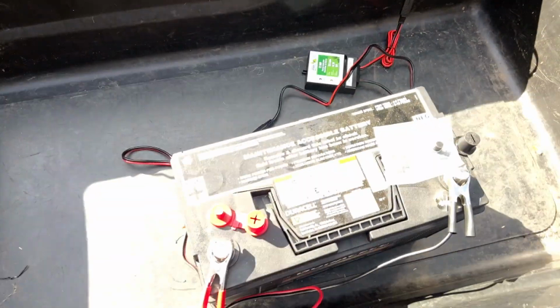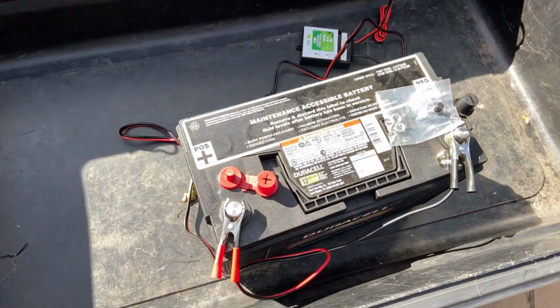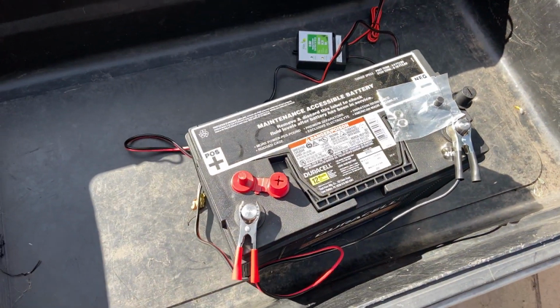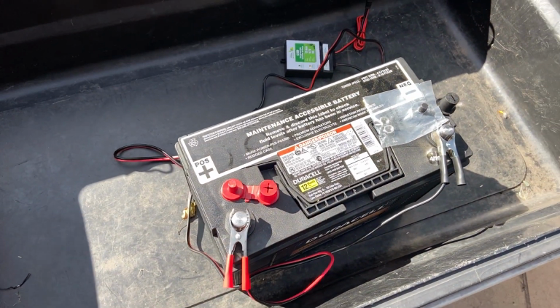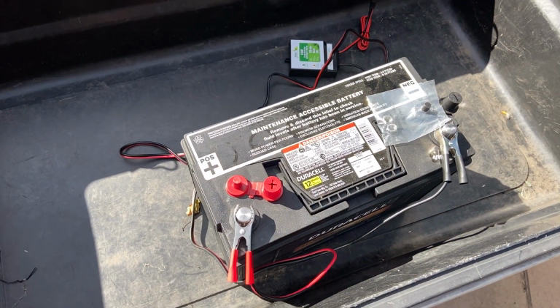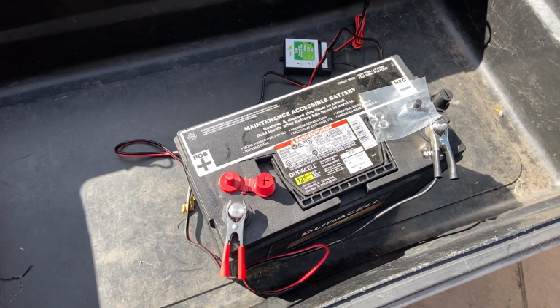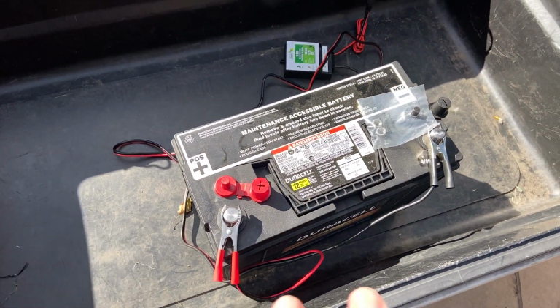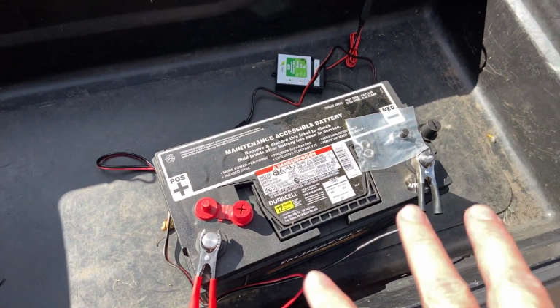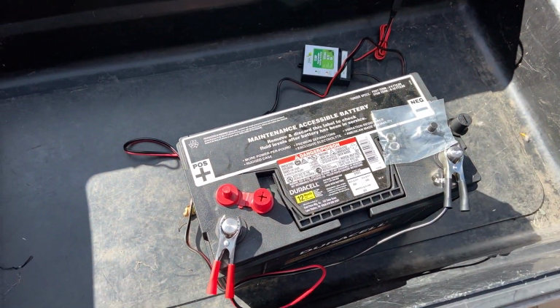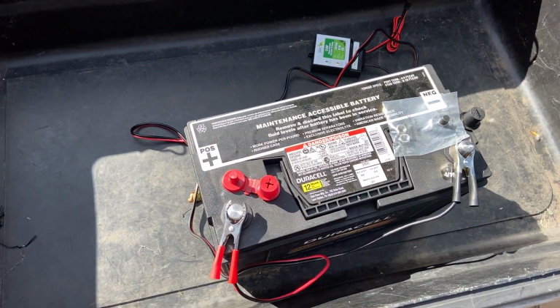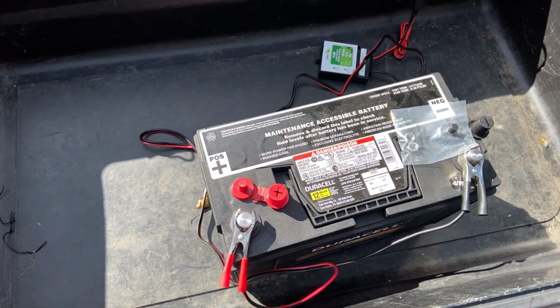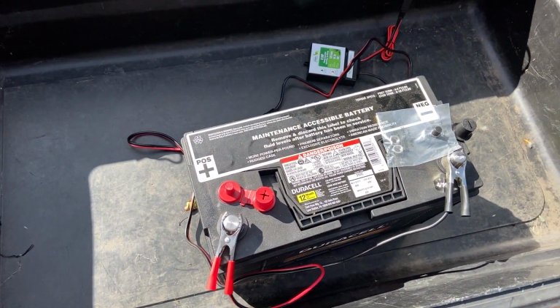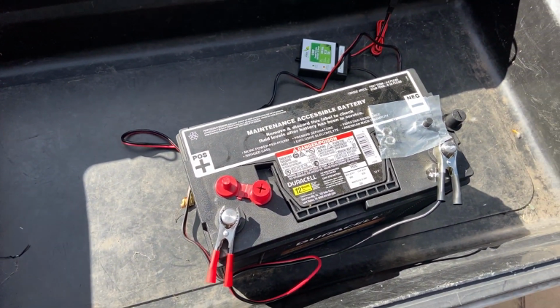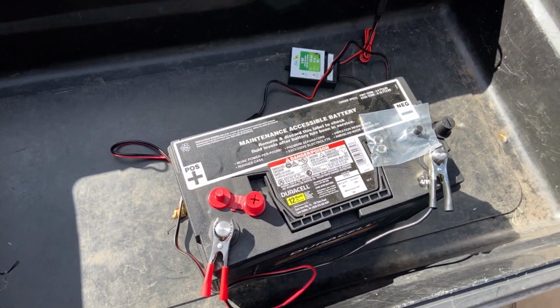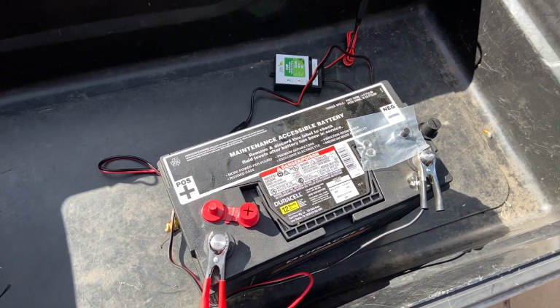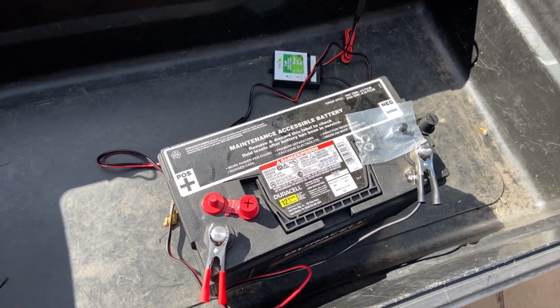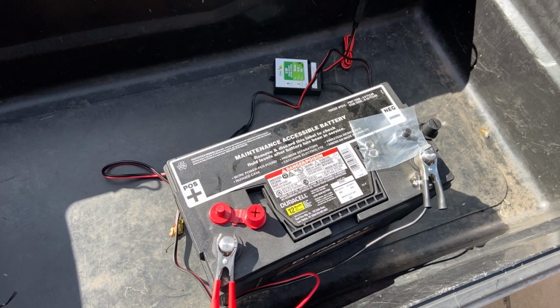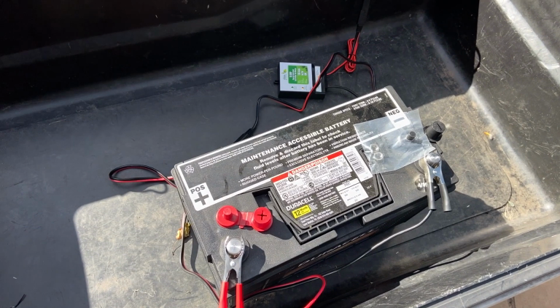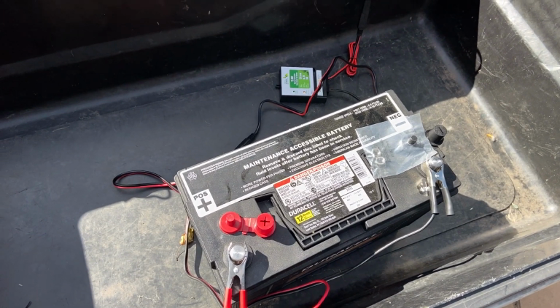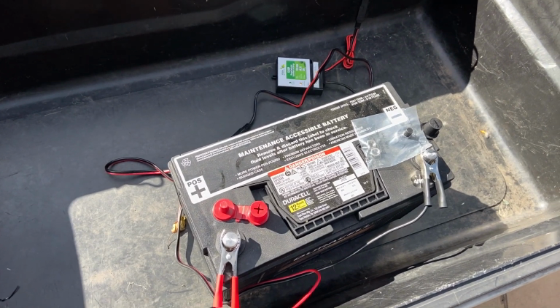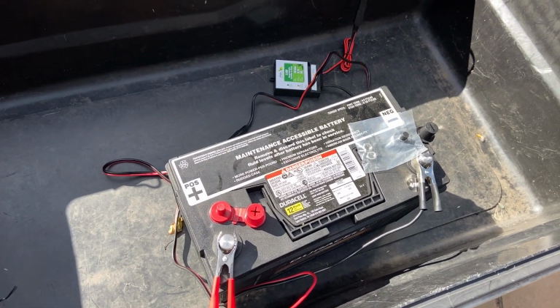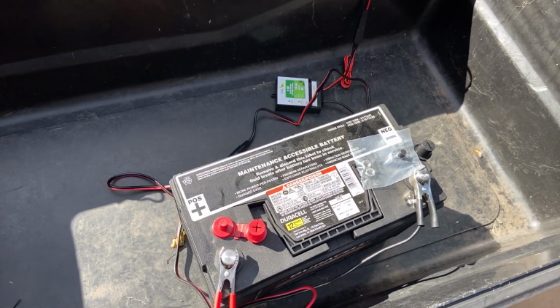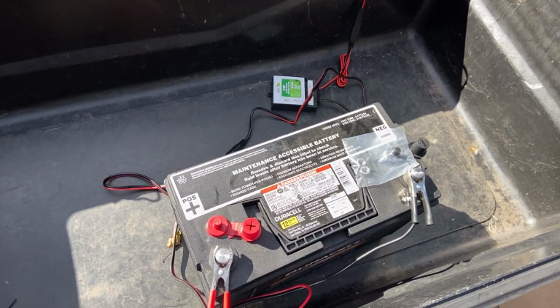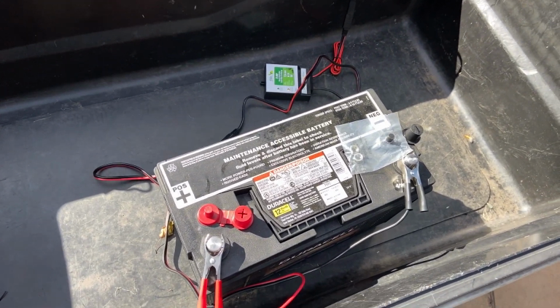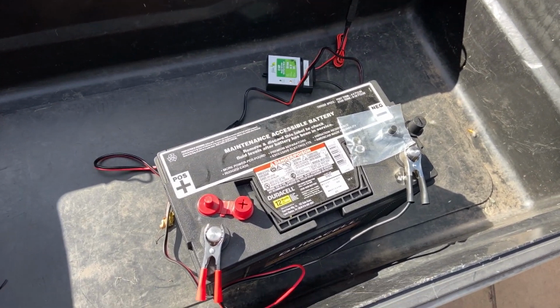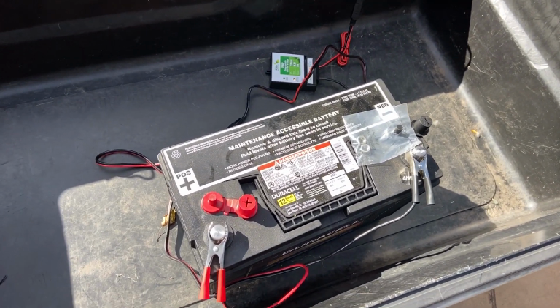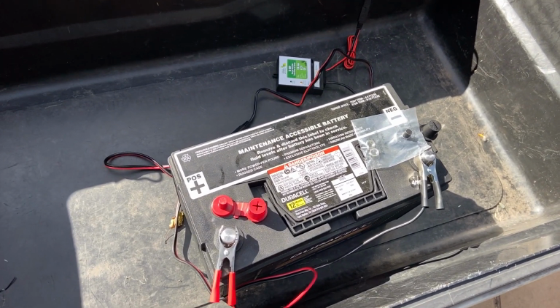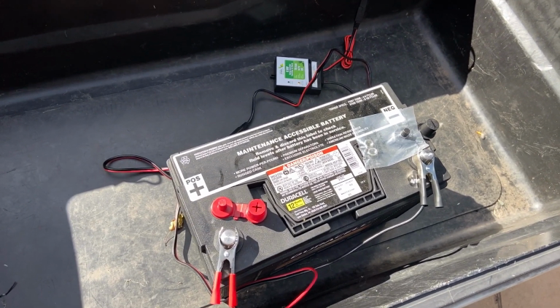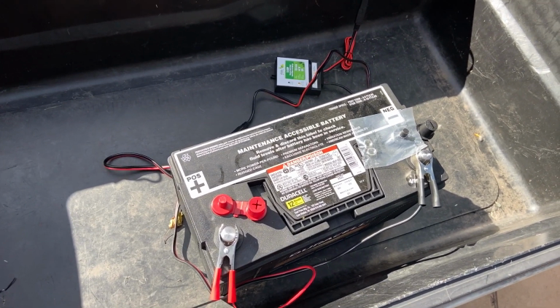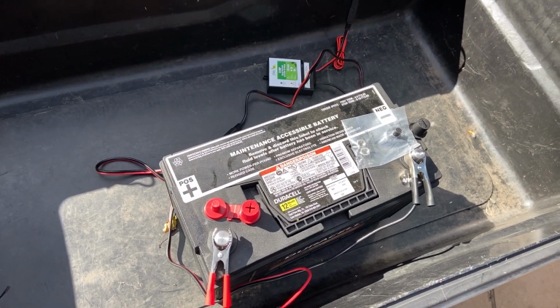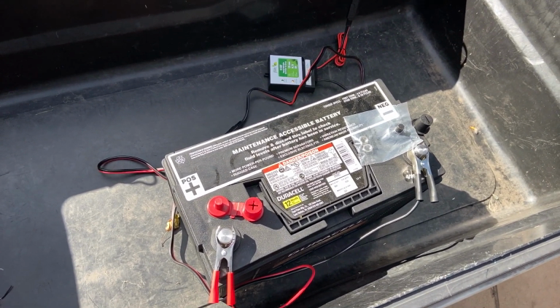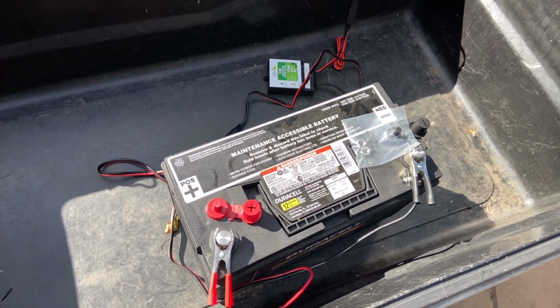Now I could connect an inverter to this and plug in a 110-volt device and be able to do different things with it.